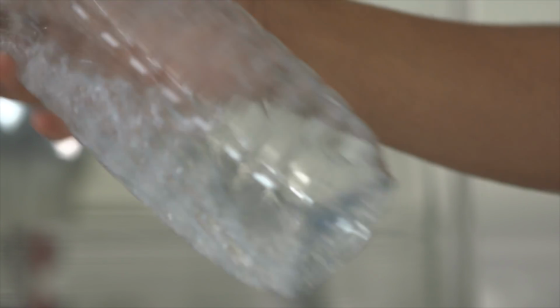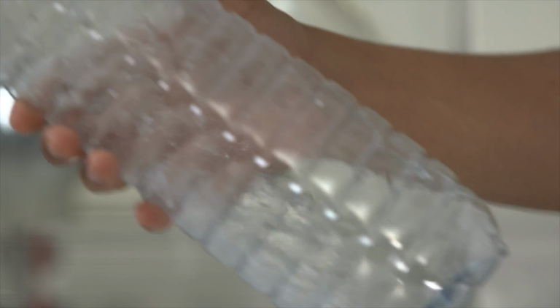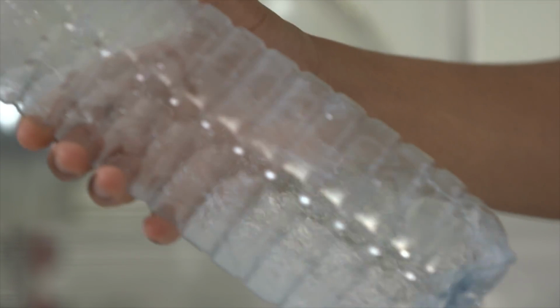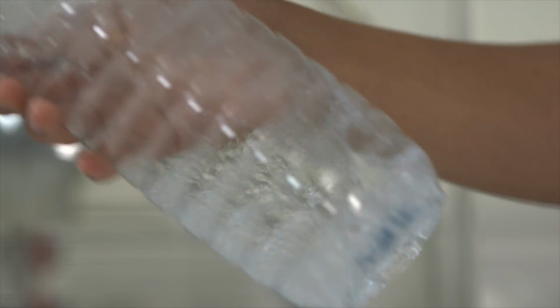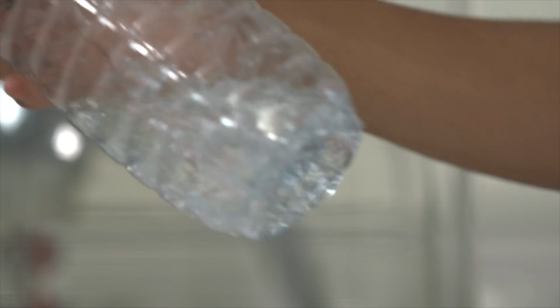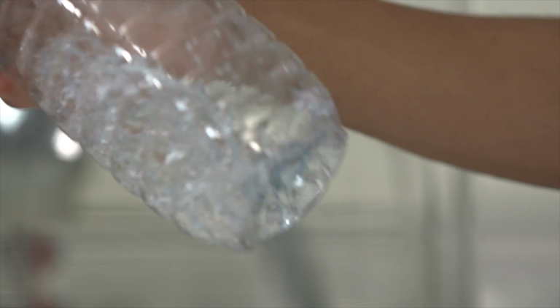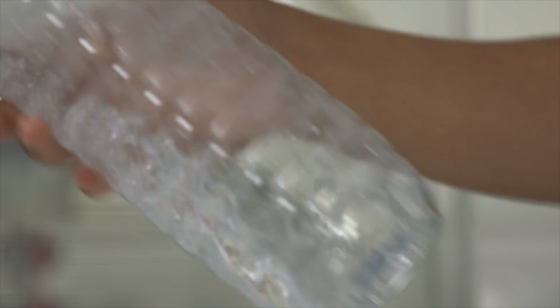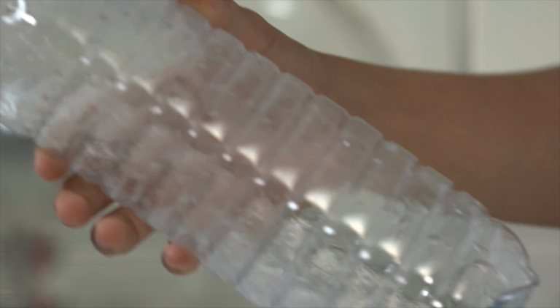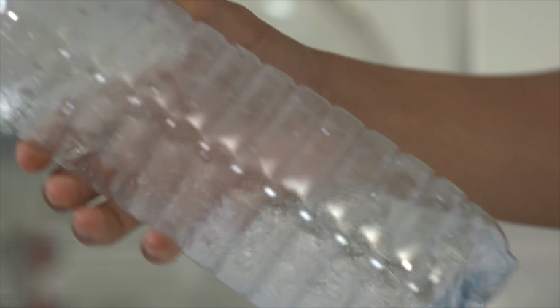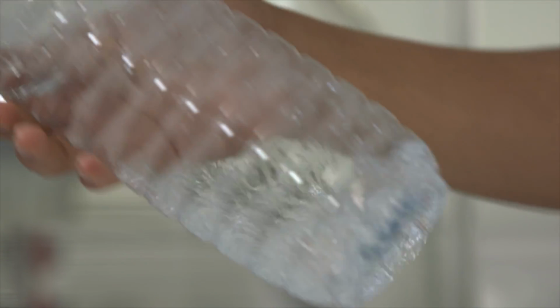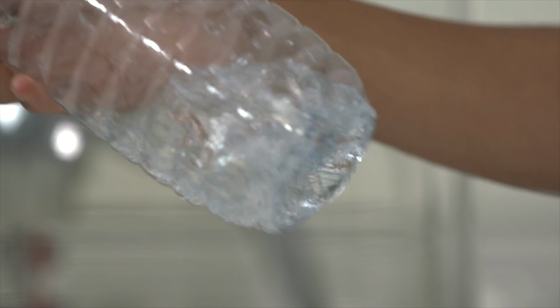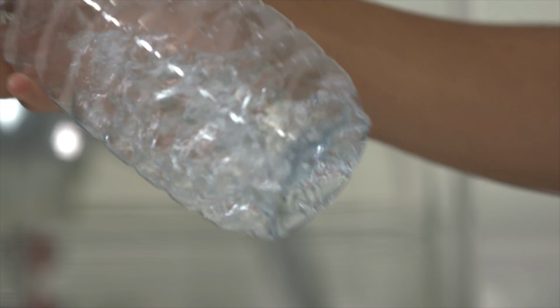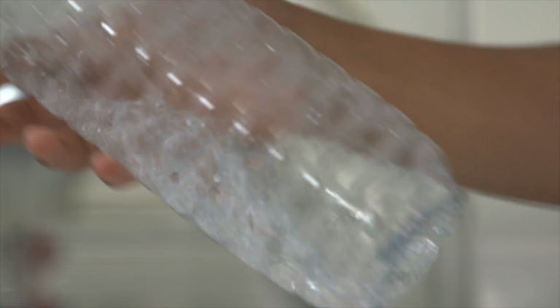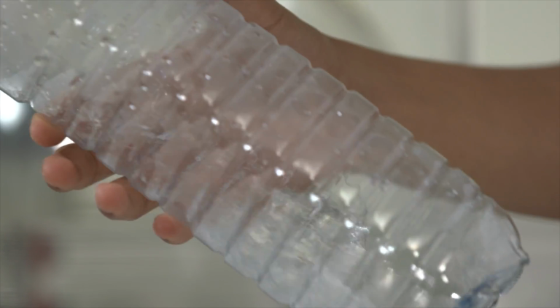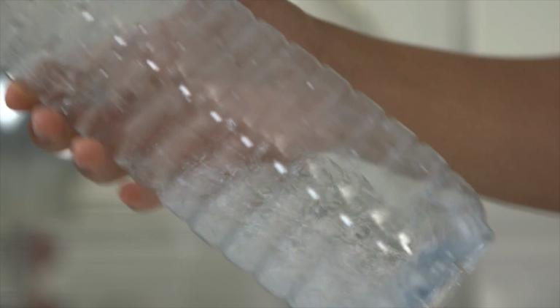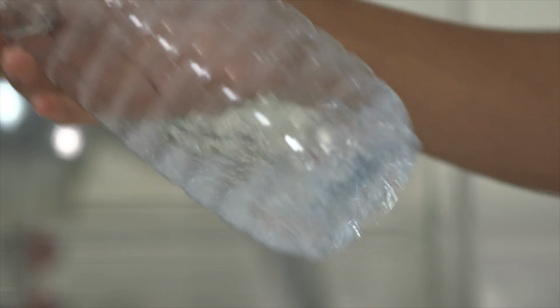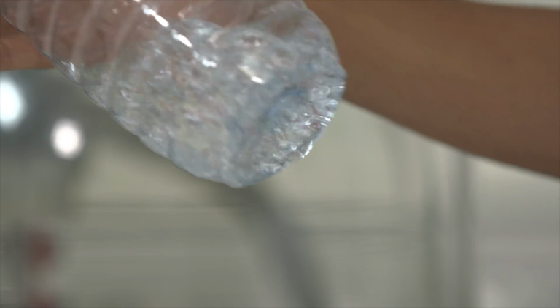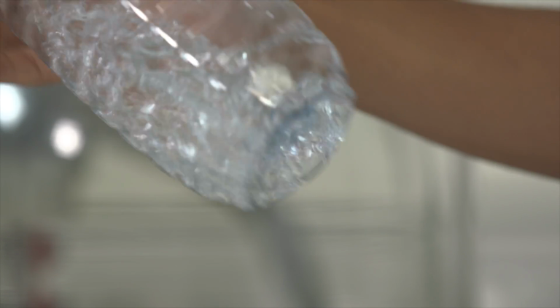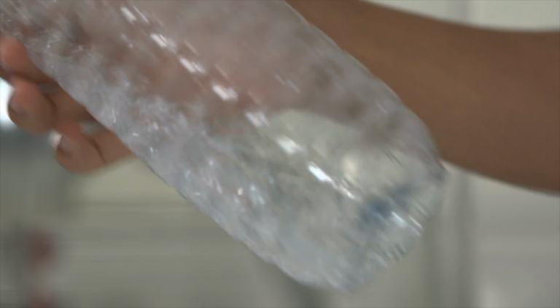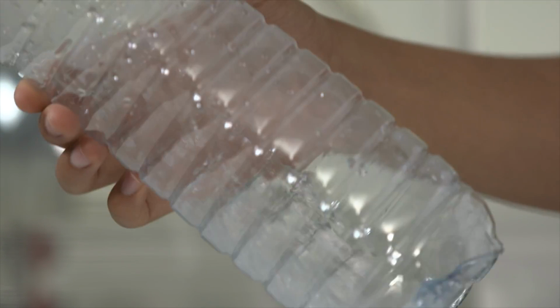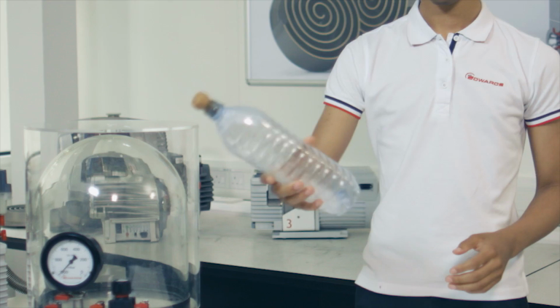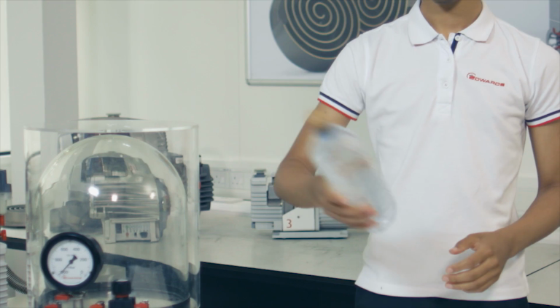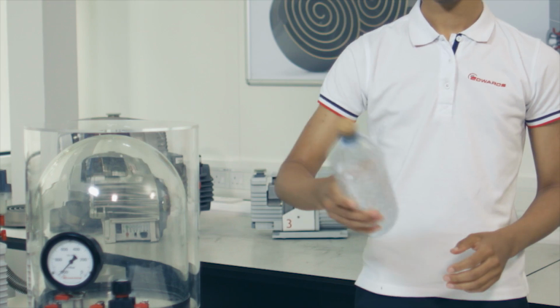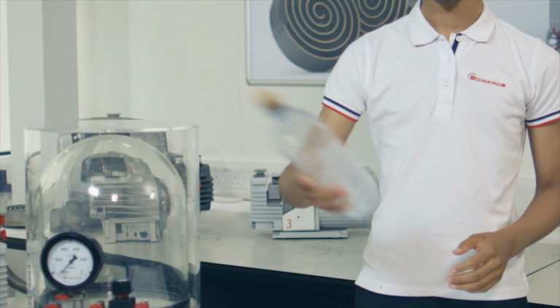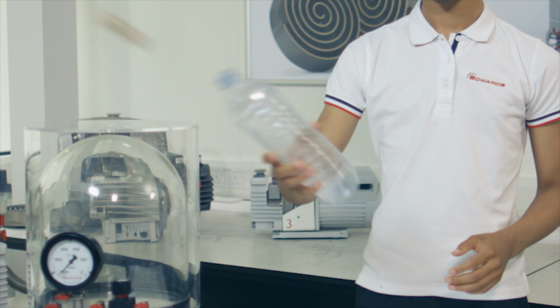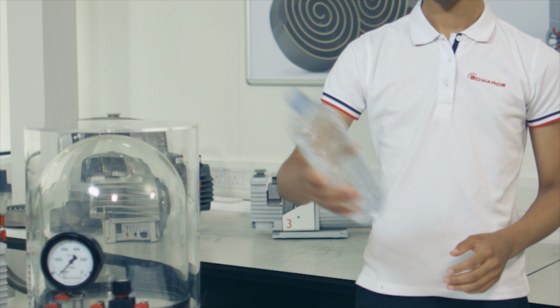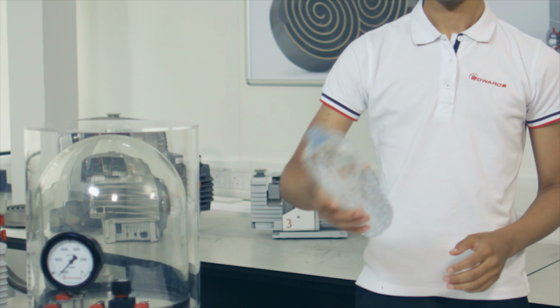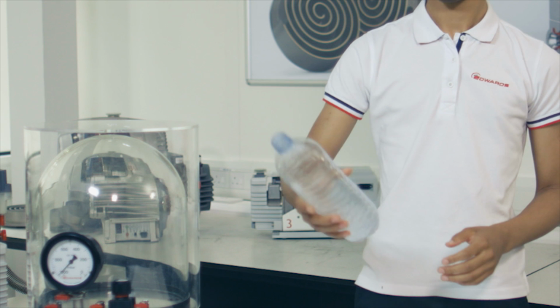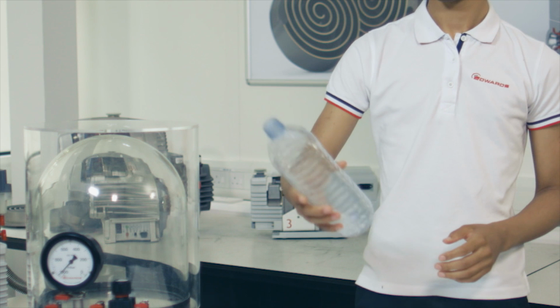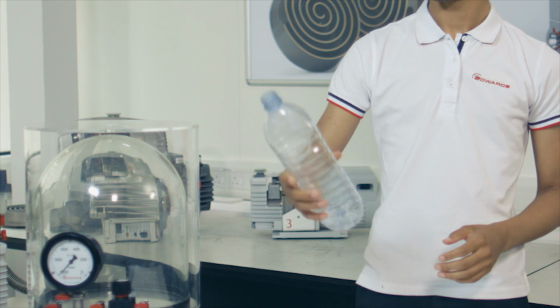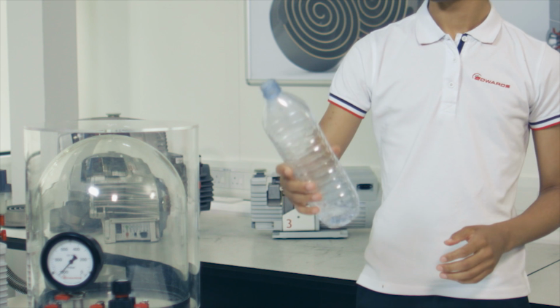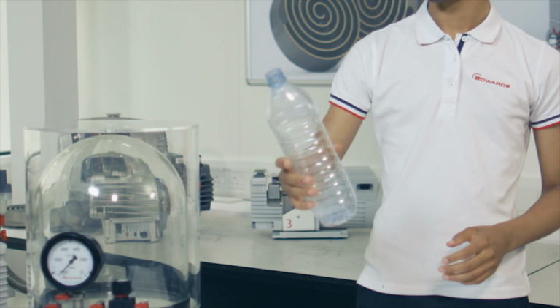So what you just saw was the water molecules spreading to heat the gas inside the bottle creating a sudden increase in pressure with the temperature, and that forces the cork out of the top of the bottle.